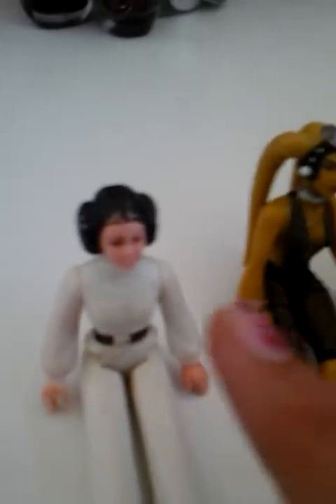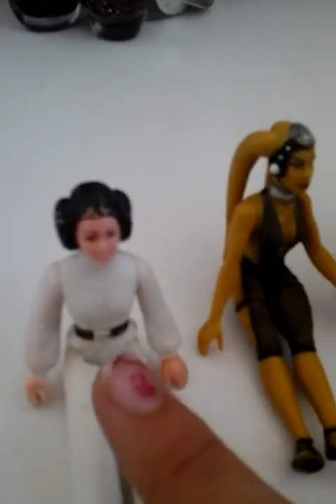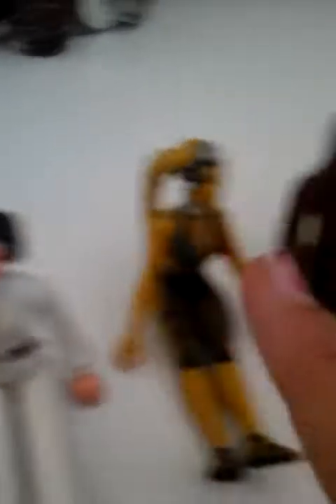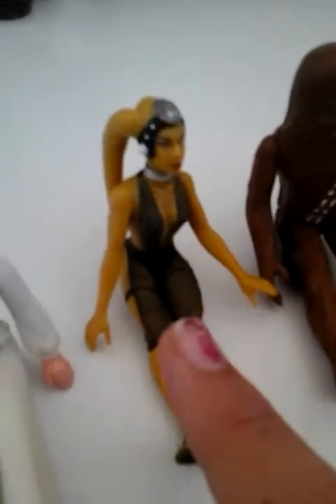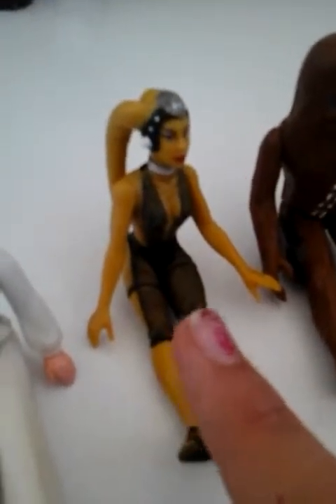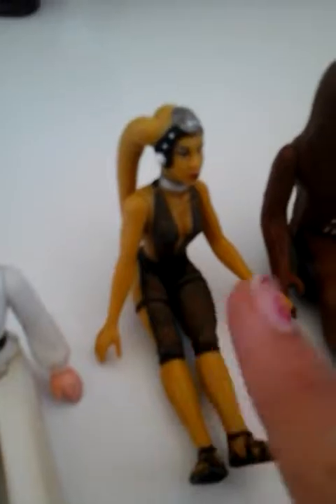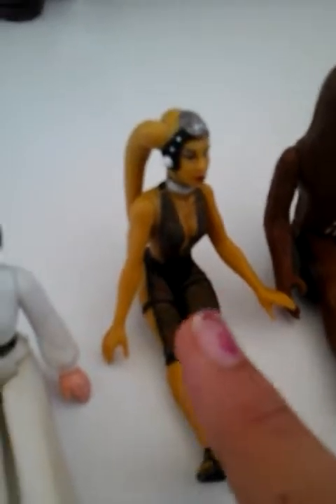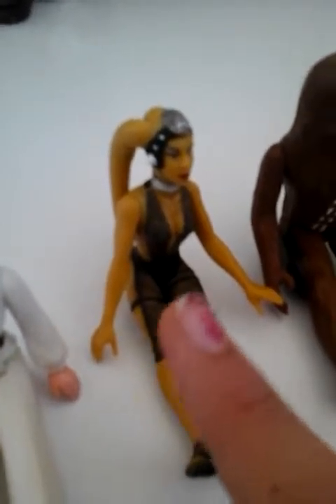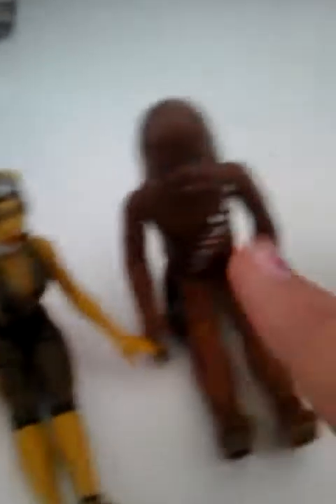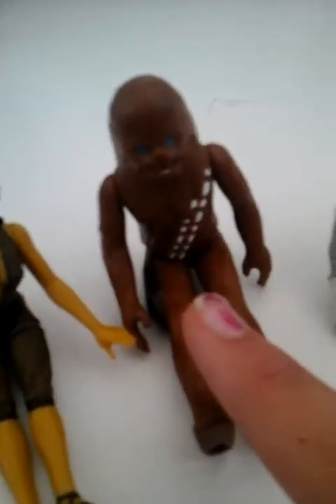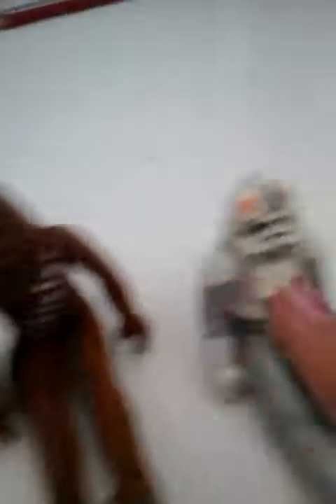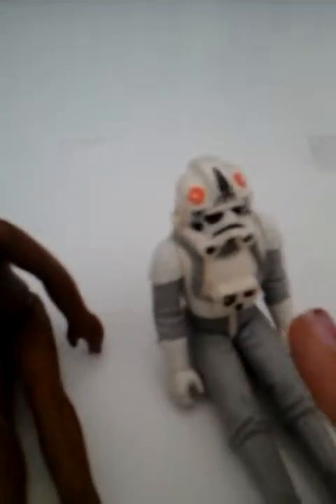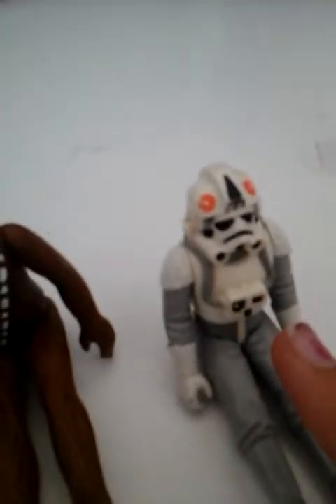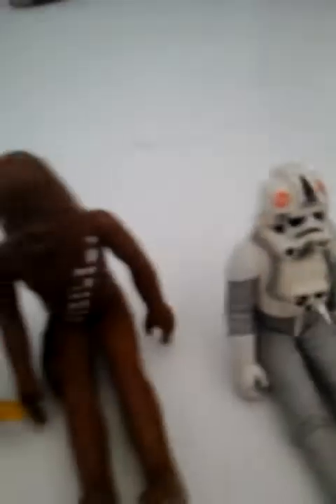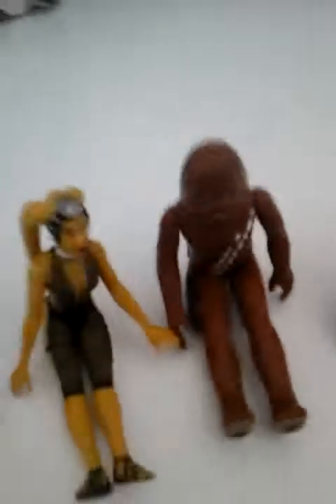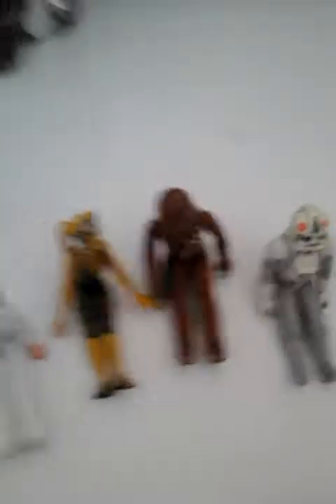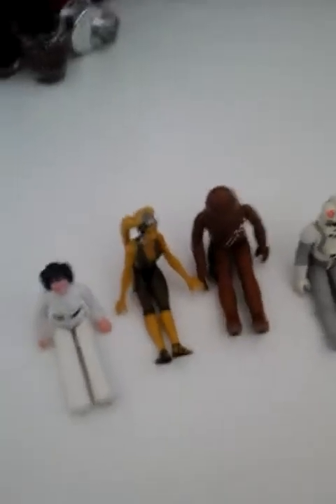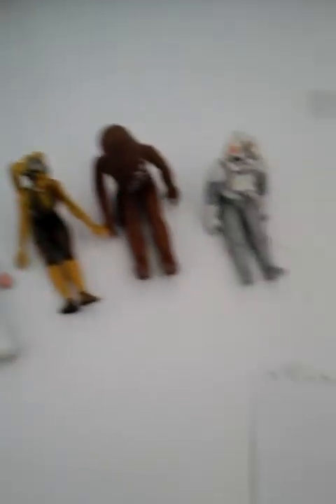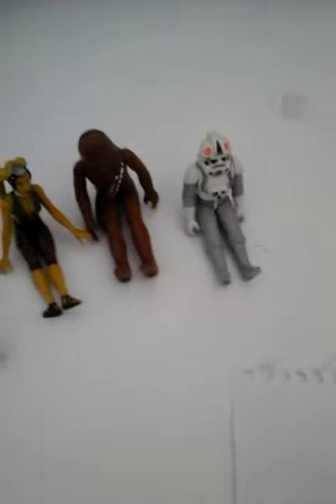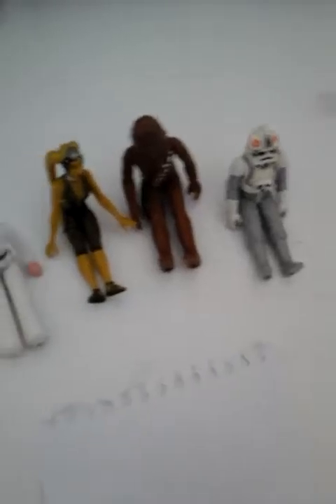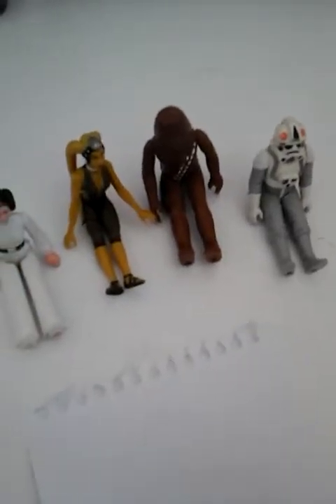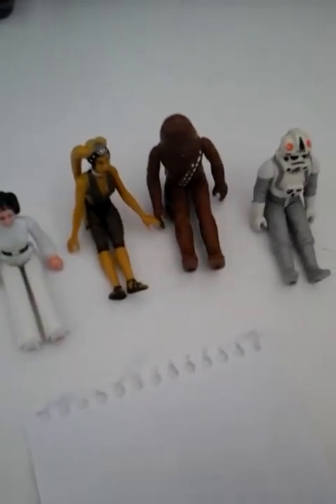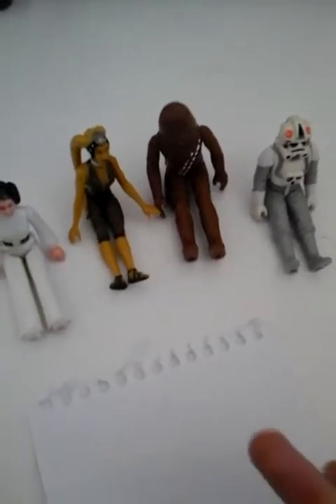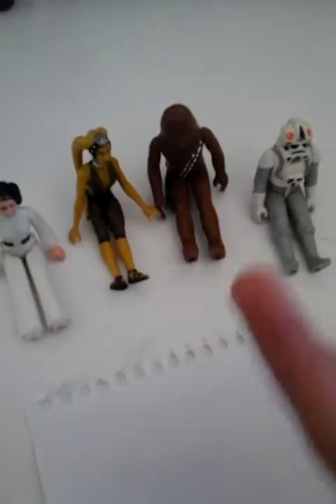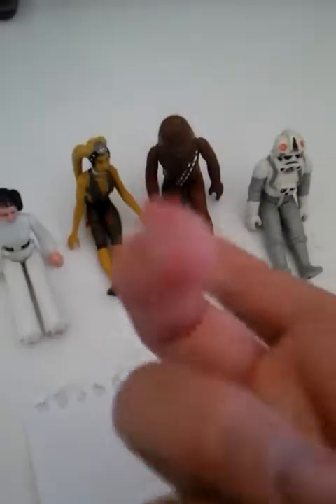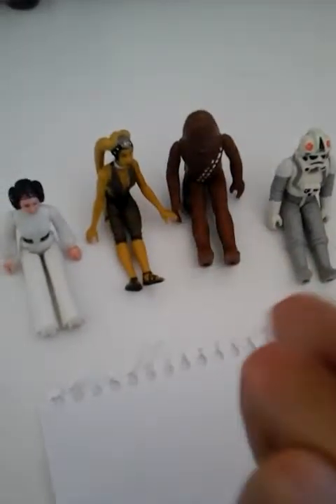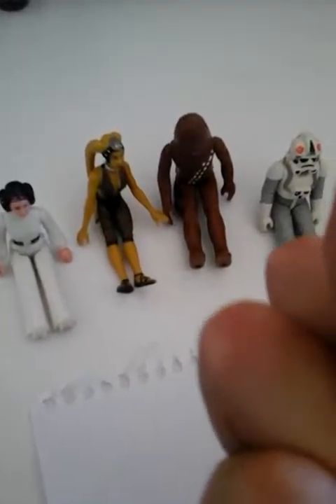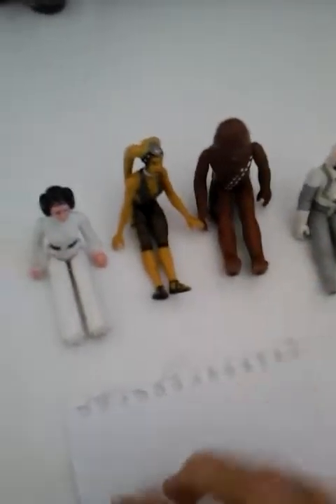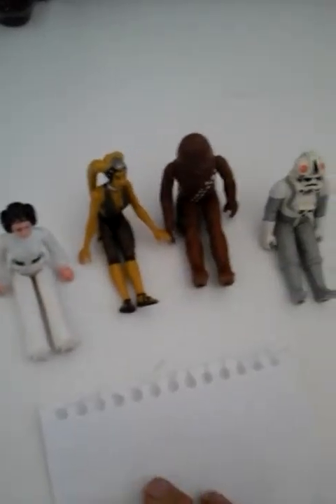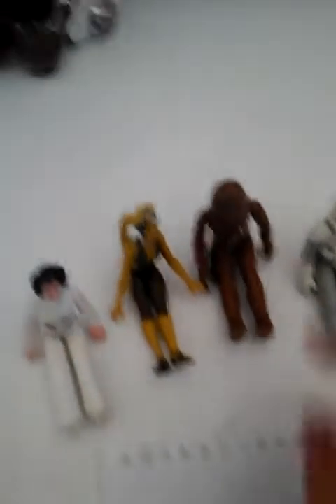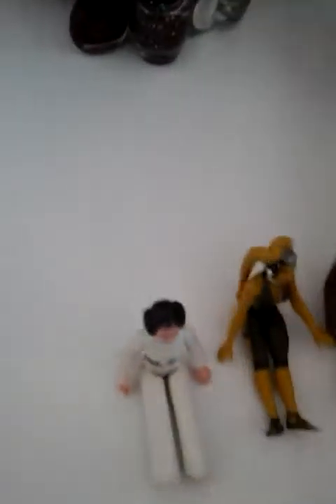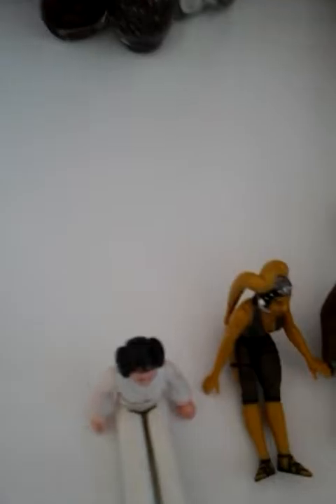Here I have Princess Leia, the dancing chick Chewbacca, and a Stormtrooper. I really should be doing this on May the 4th — May the 4th be with you! — because that would be absolutely hilarious.